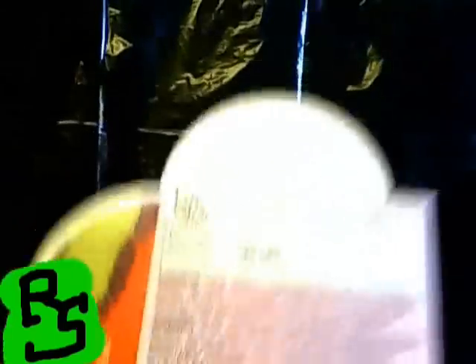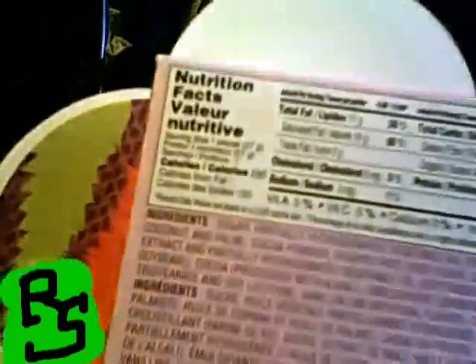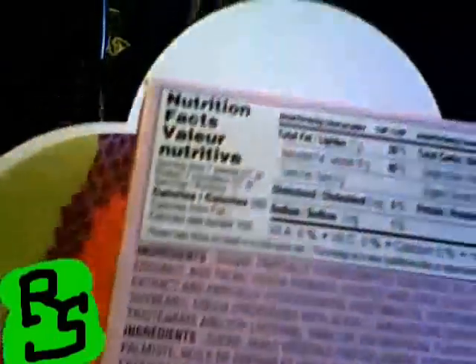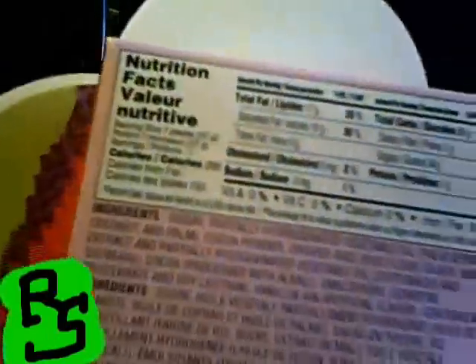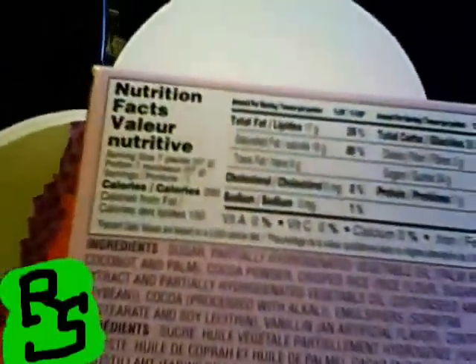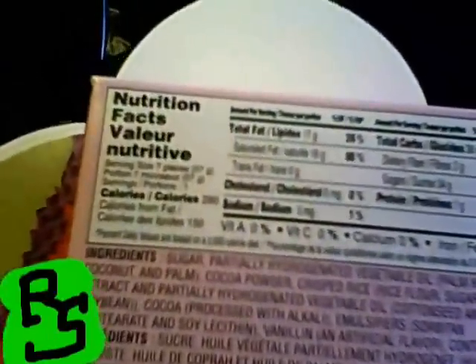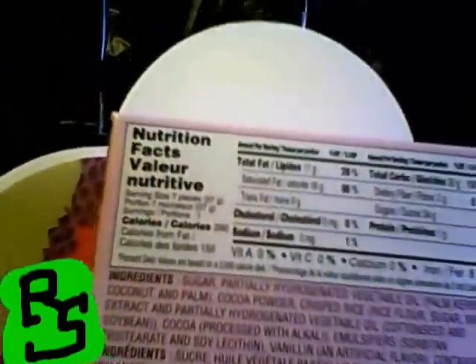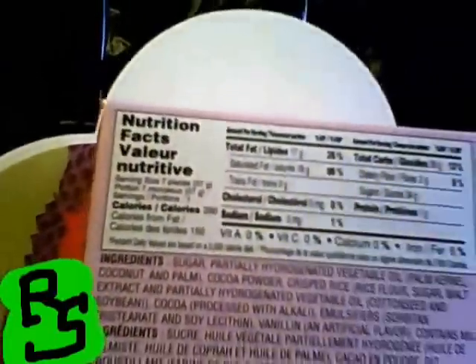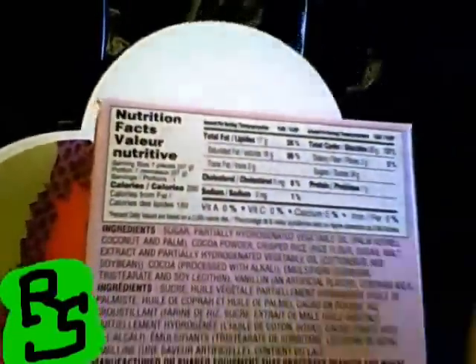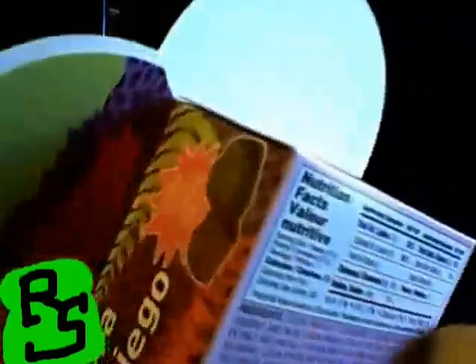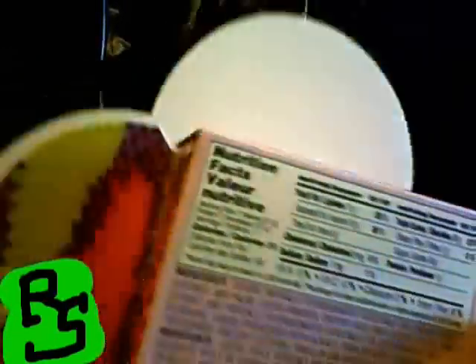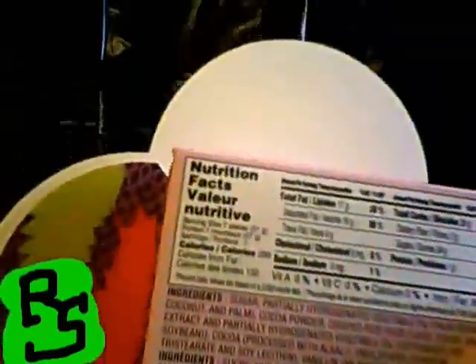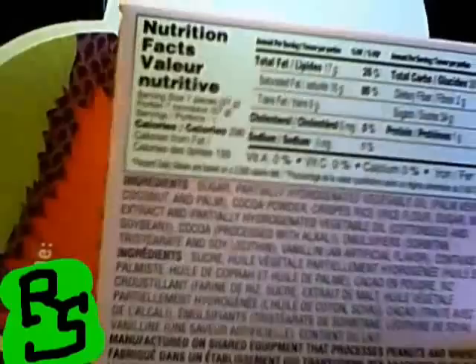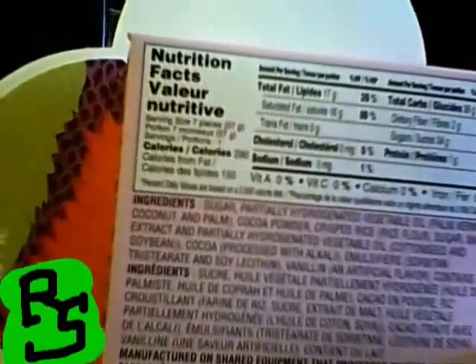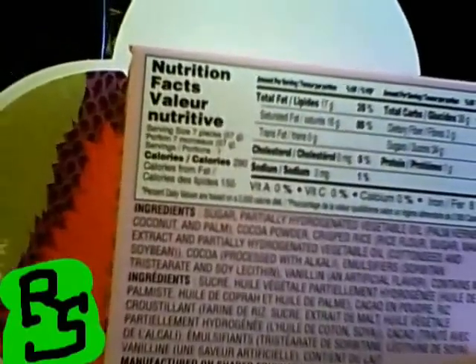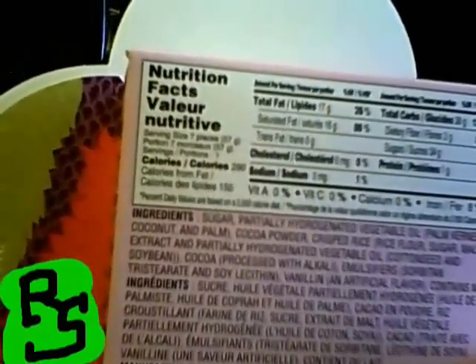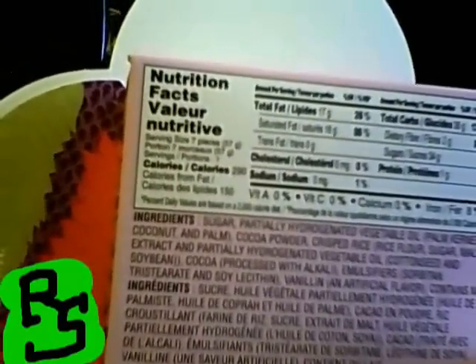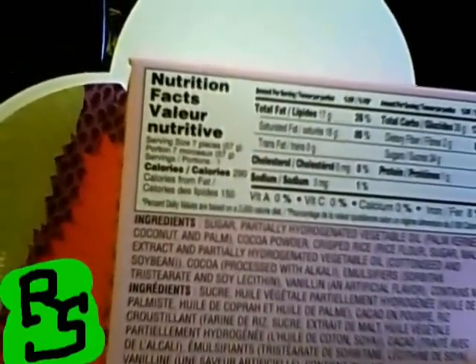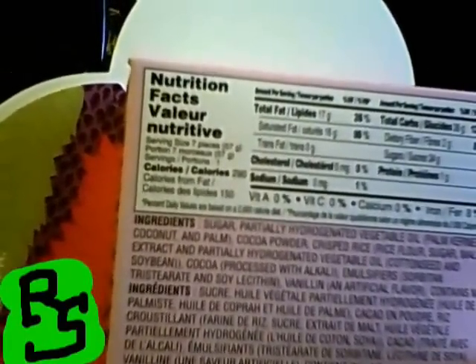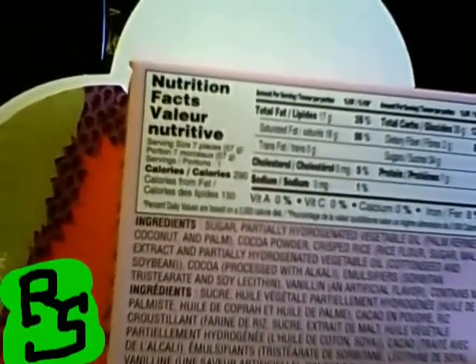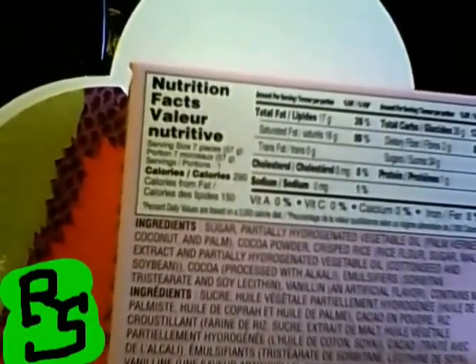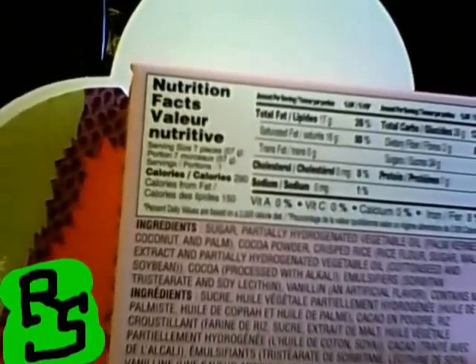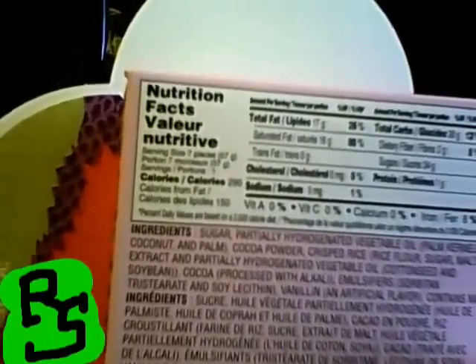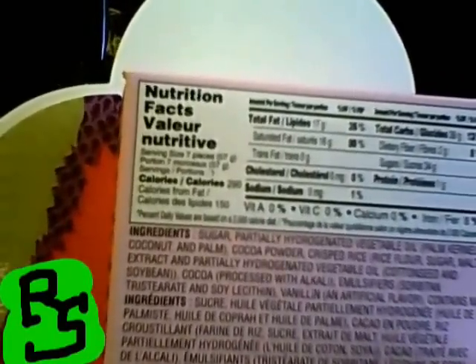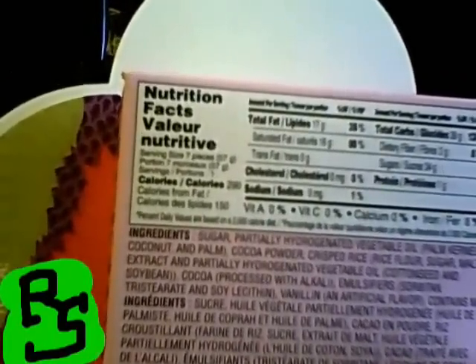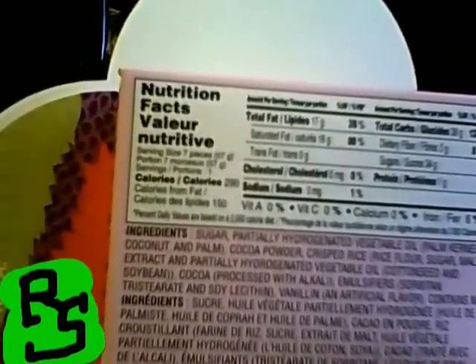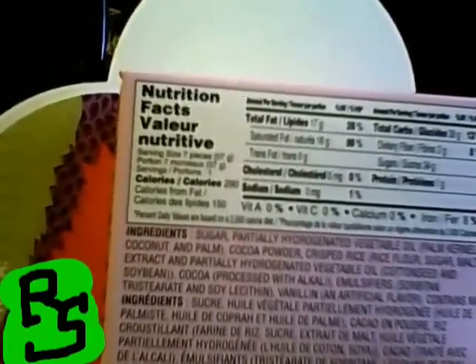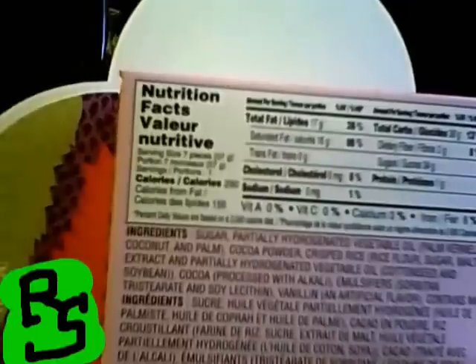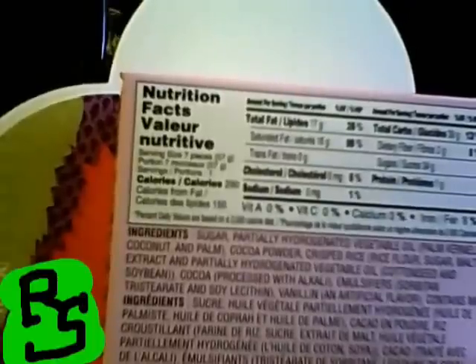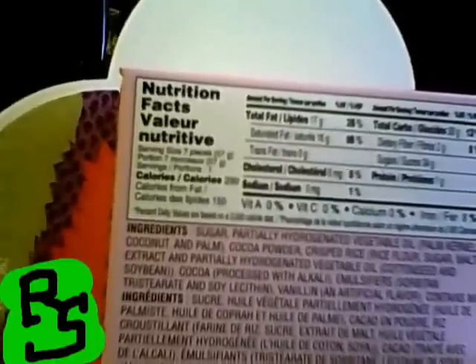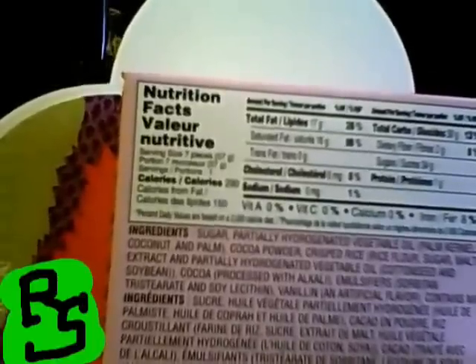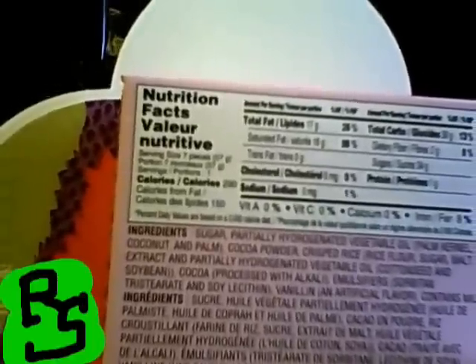Let's take a look at the nutrition facts, because I'm sure that's what everybody's been waiting to find out. Serving size: seven pieces. Calories: 290. Calories from fat: 150. Total fat: 17 grams. Saturated fat: 16. No trans fat, no cholesterol.